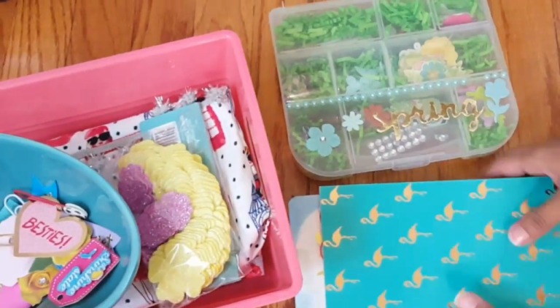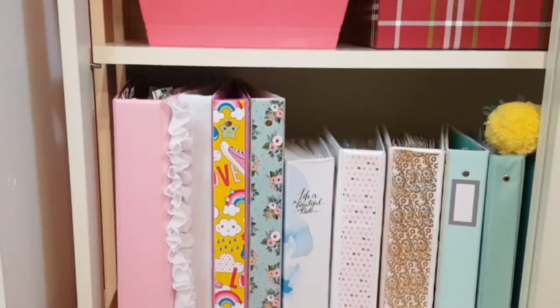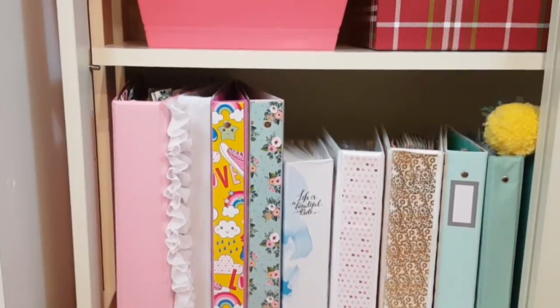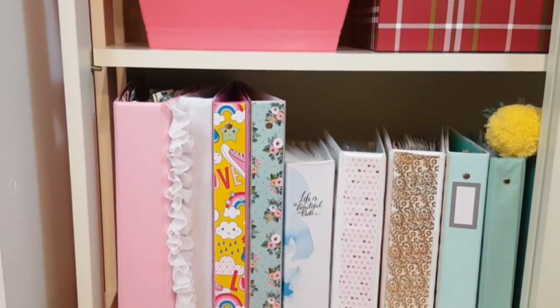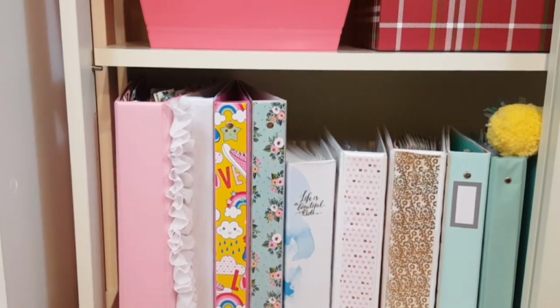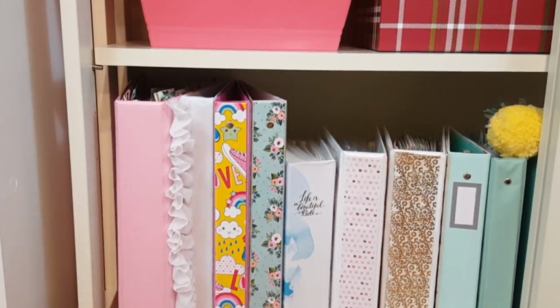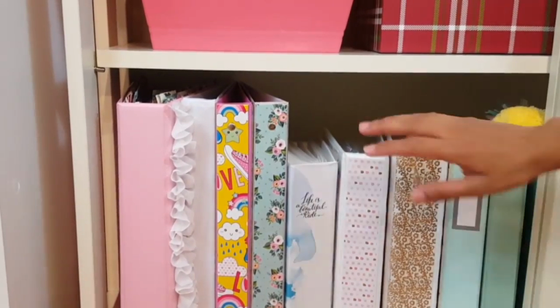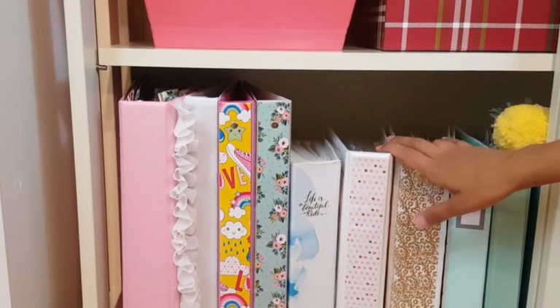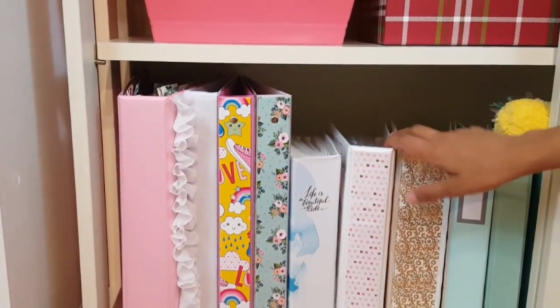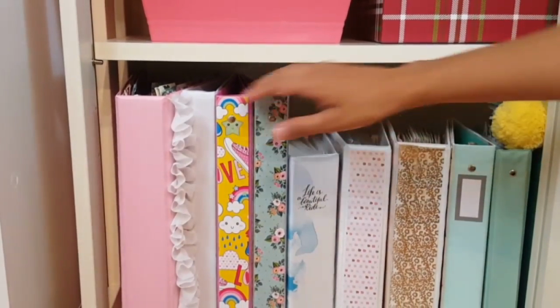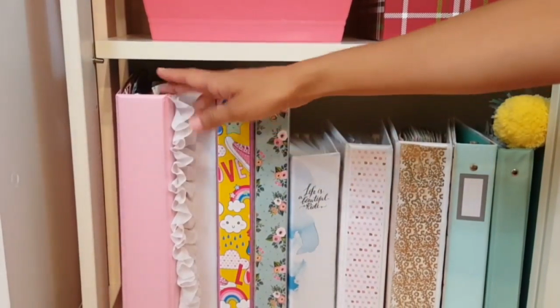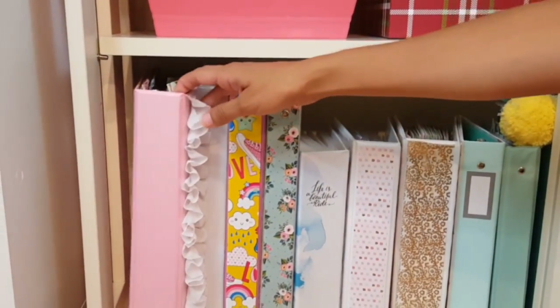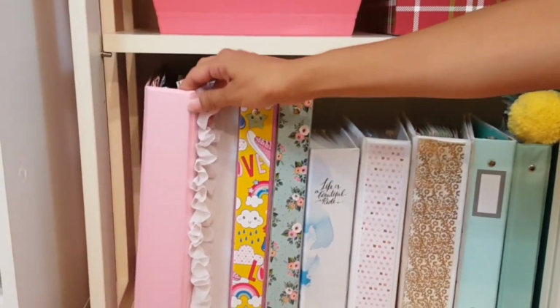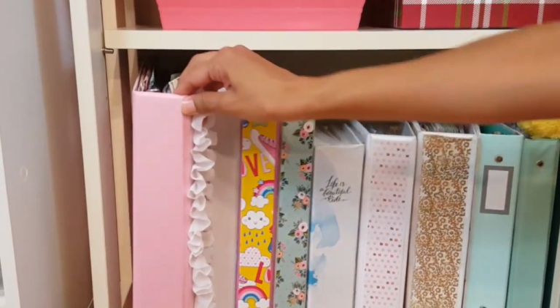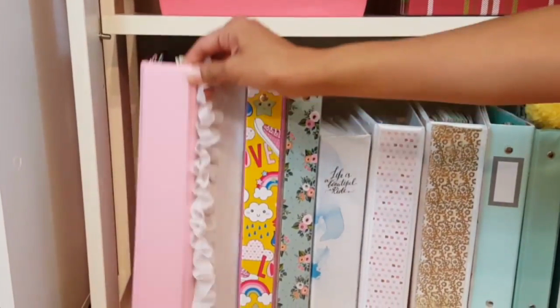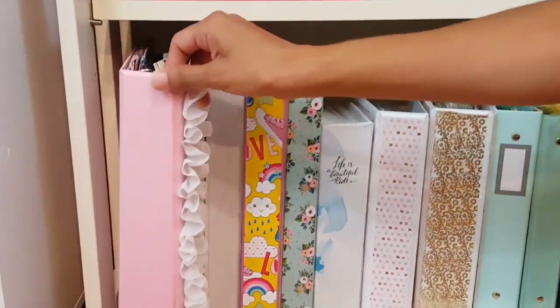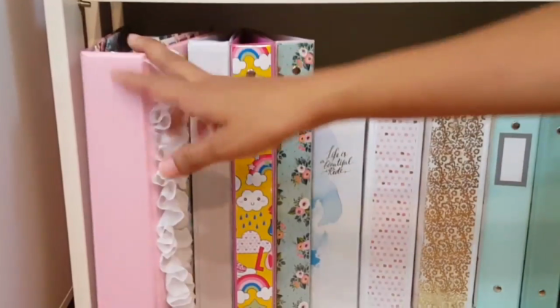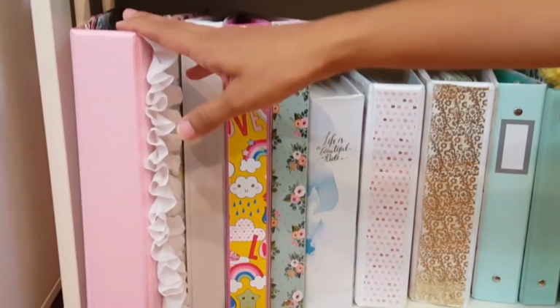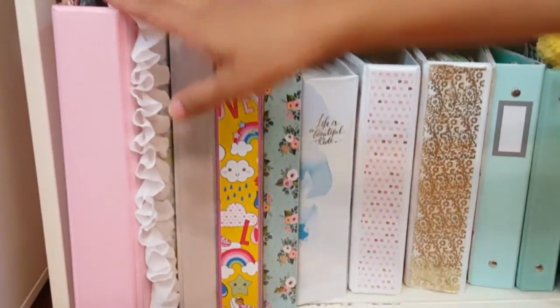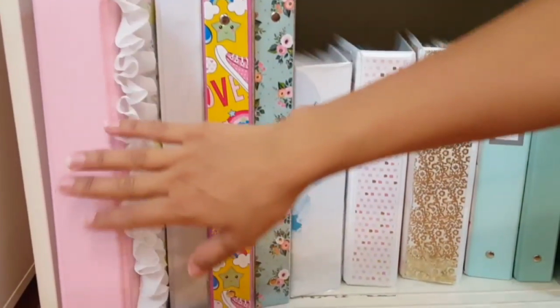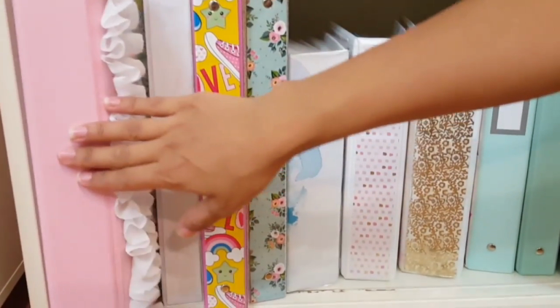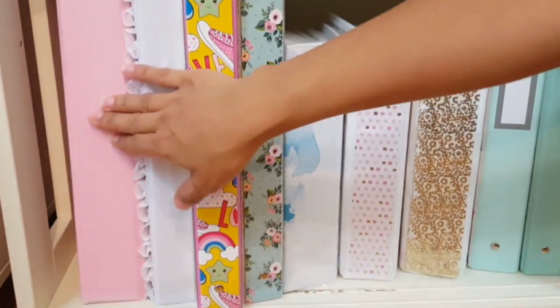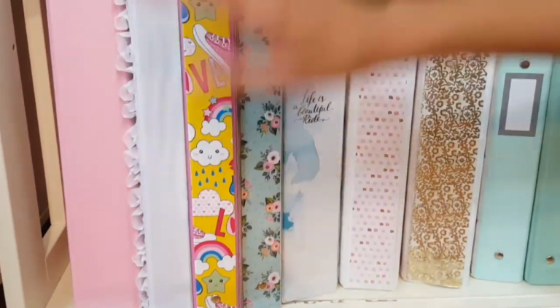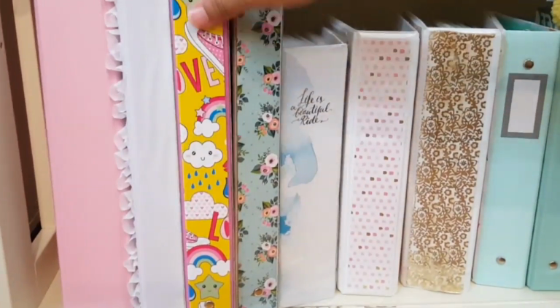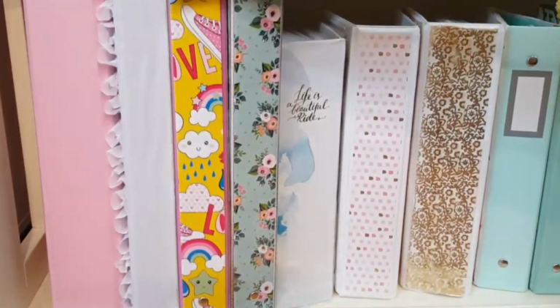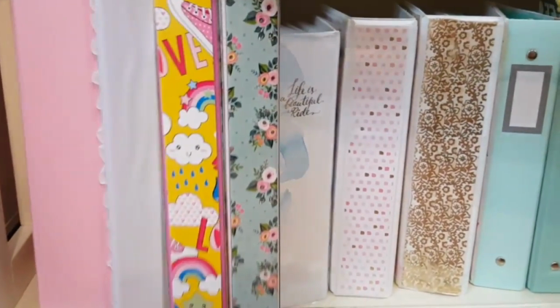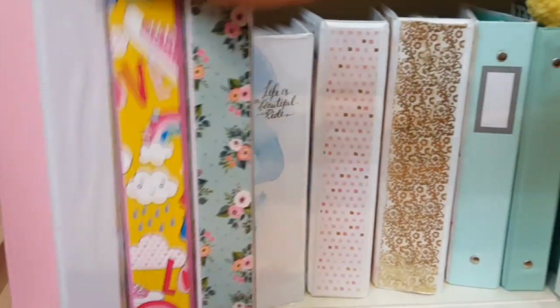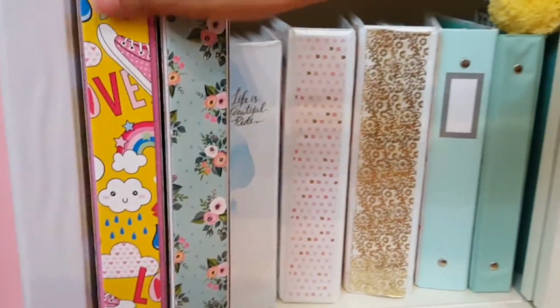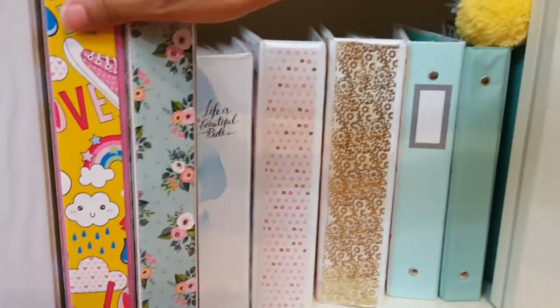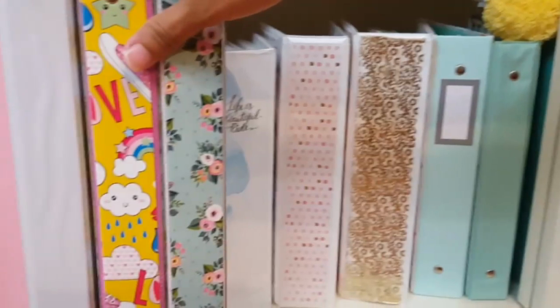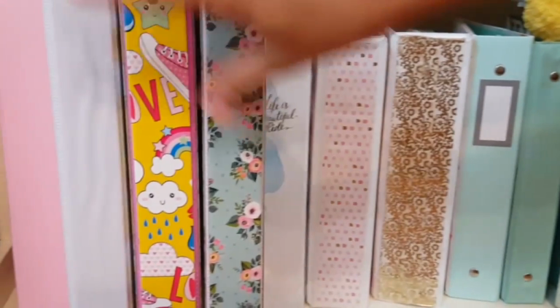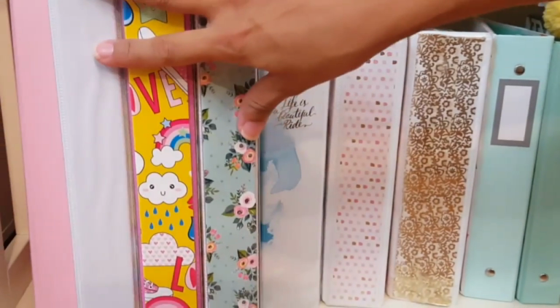I also have my bin with little stars inside that I like to use for decoration. Then over here on this side I have my Planner Society storage binder — the one you guys saw me make — and then I have three binders from the Dollar Tree that are going to be used for my pocket letters; I just haven't organized them yet.